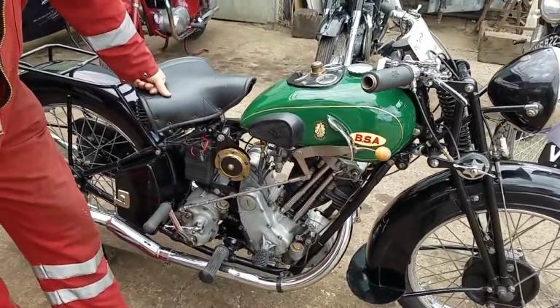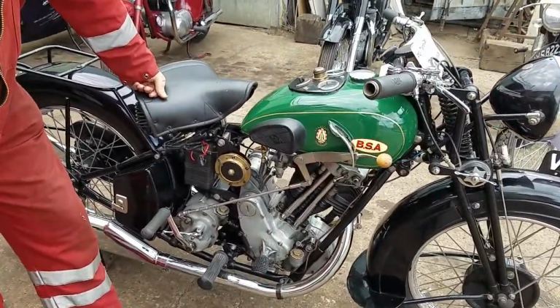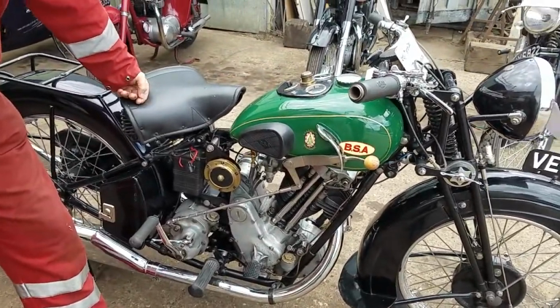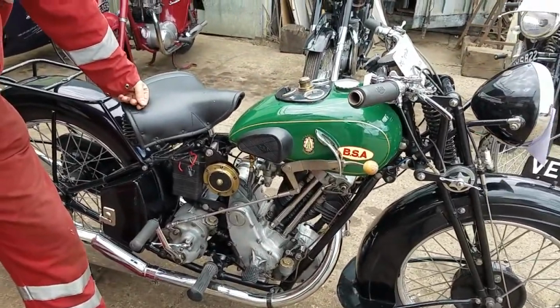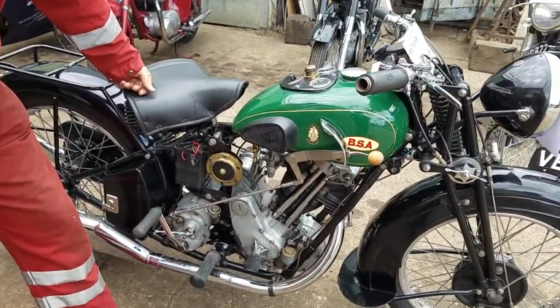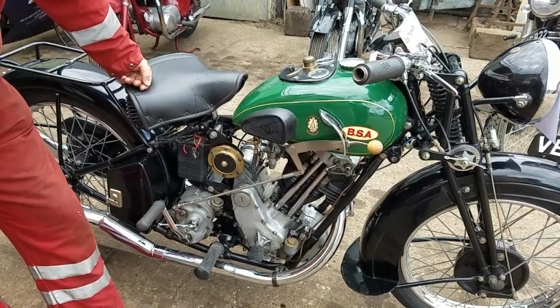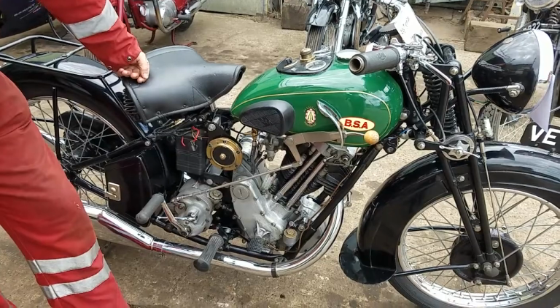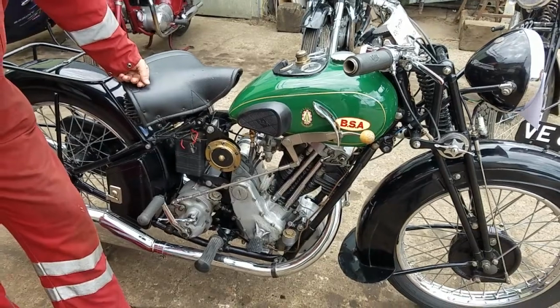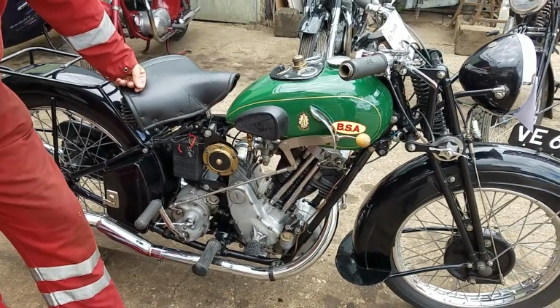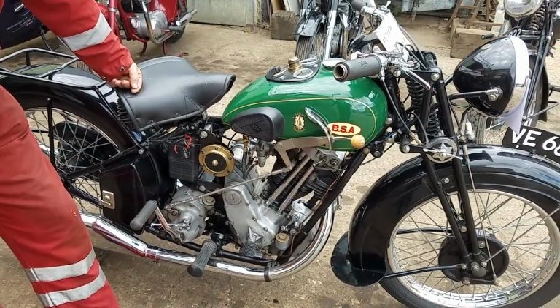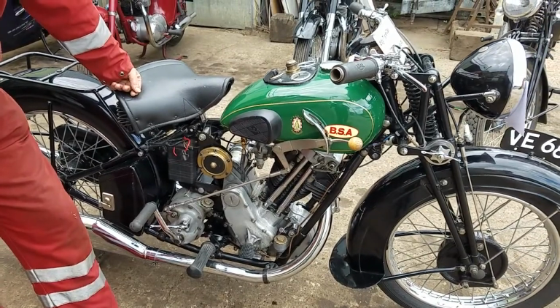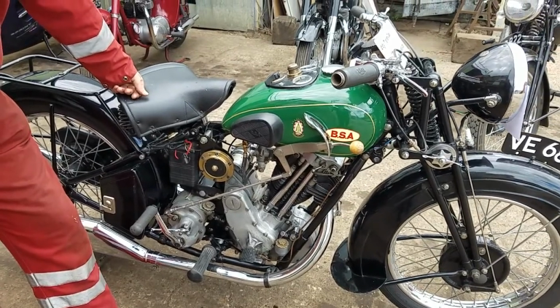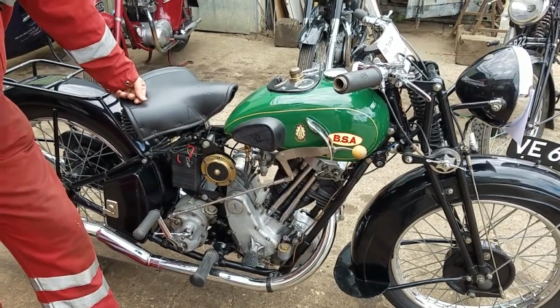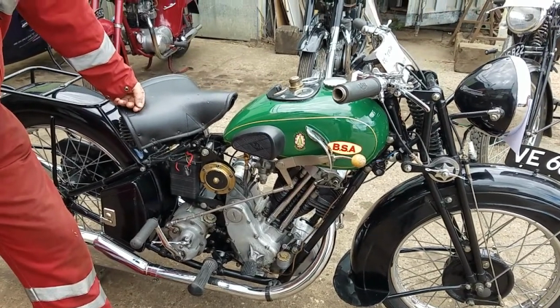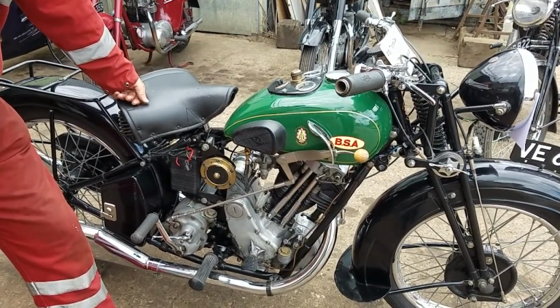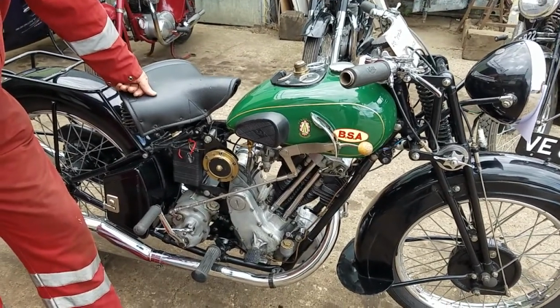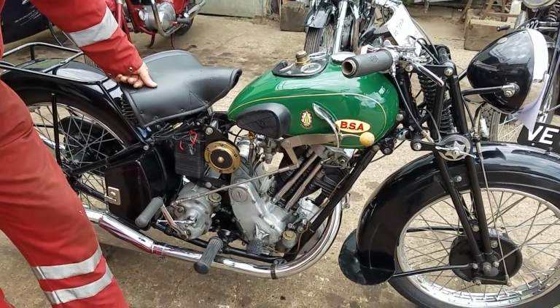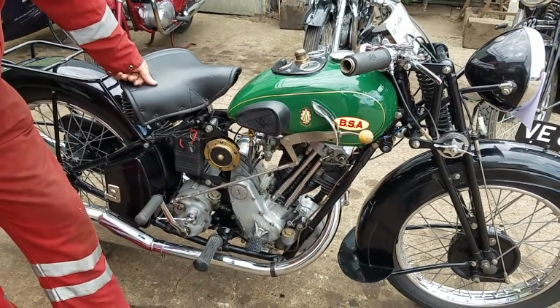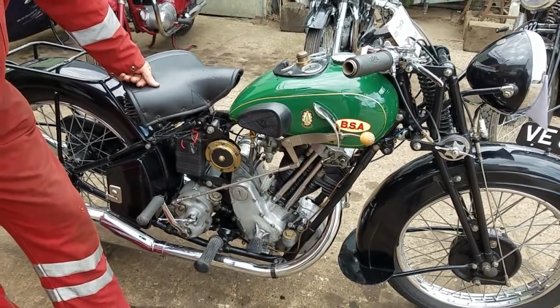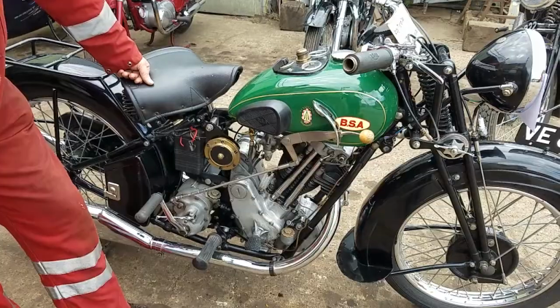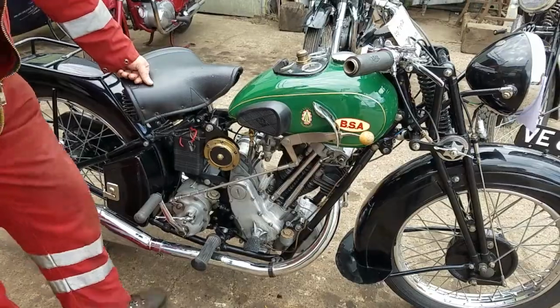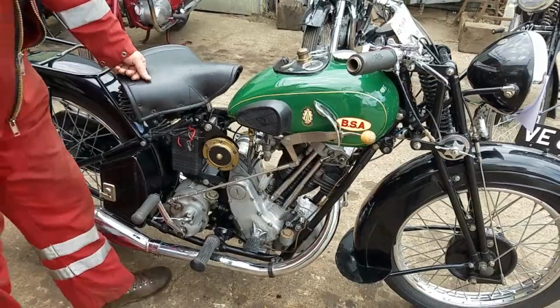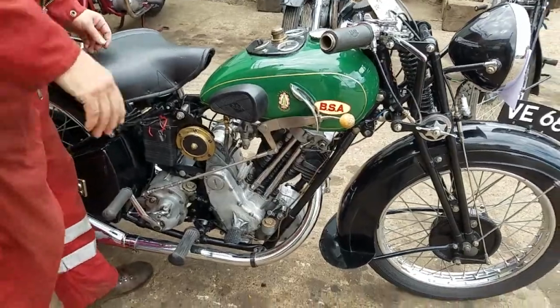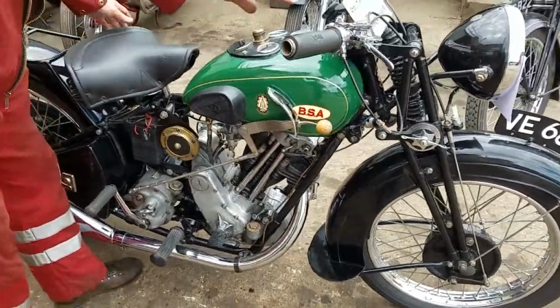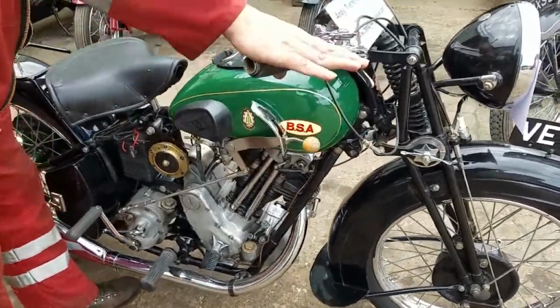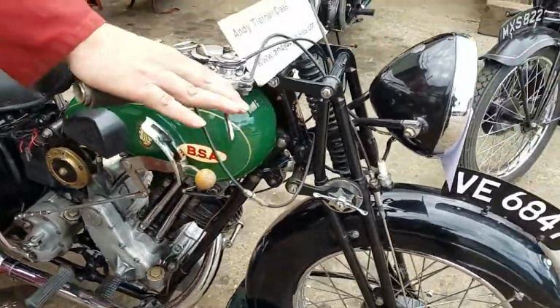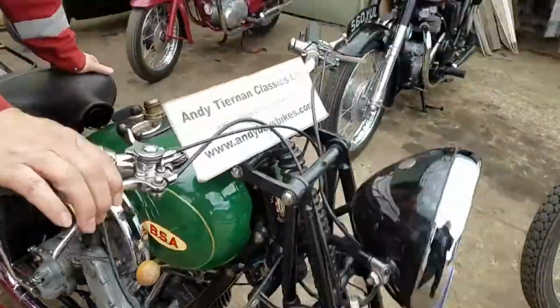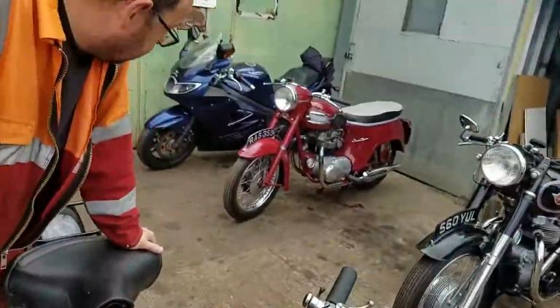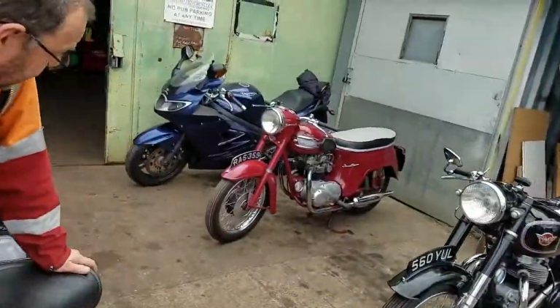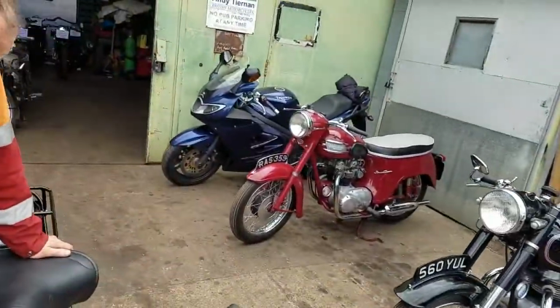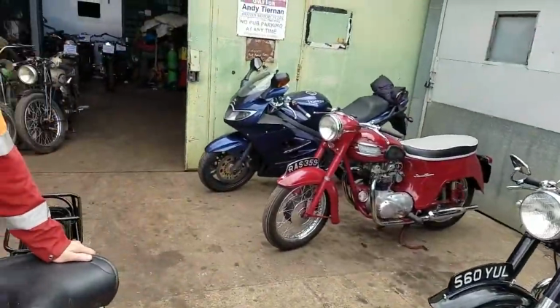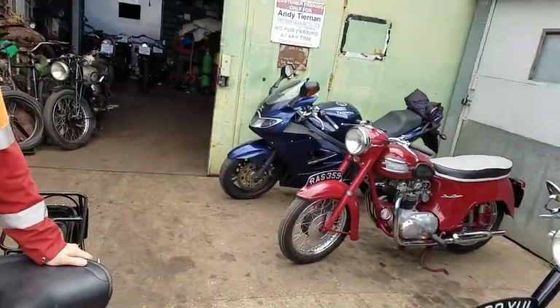That's one we sold a little while ago — the chap was running out of room and had to clear a few things to move premises. And we have the 5TA off him — the 5TA in the background. Another nice bike.